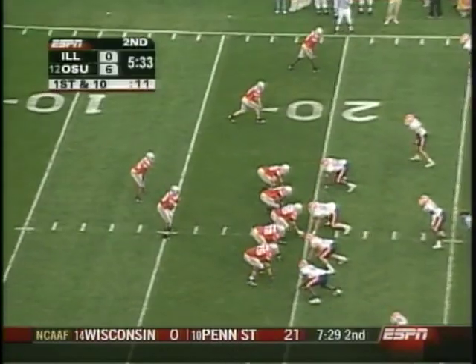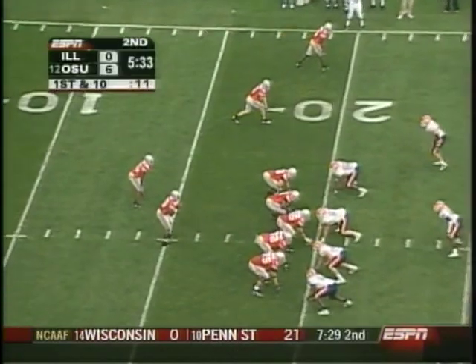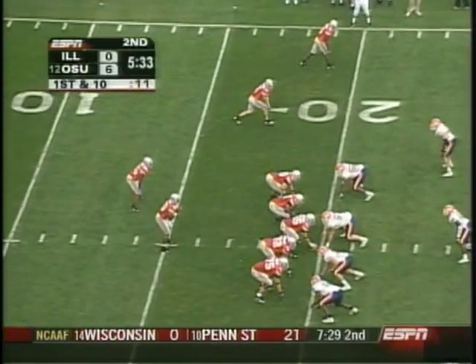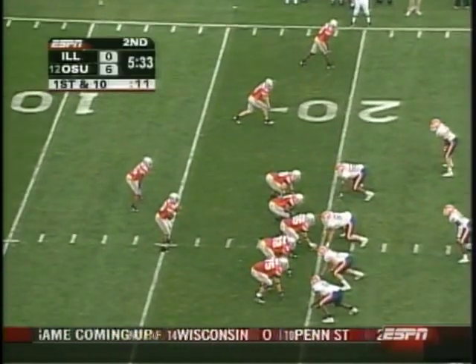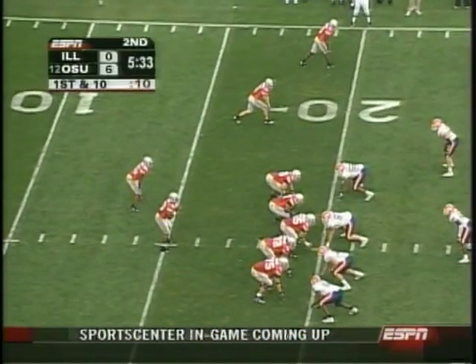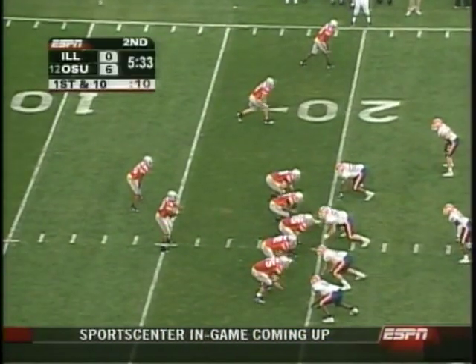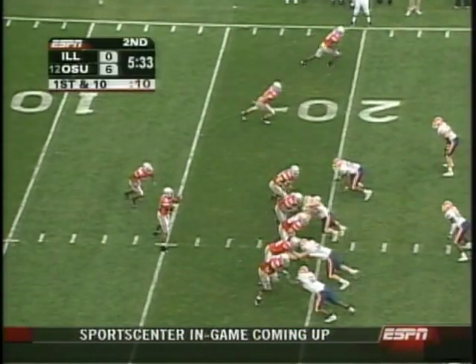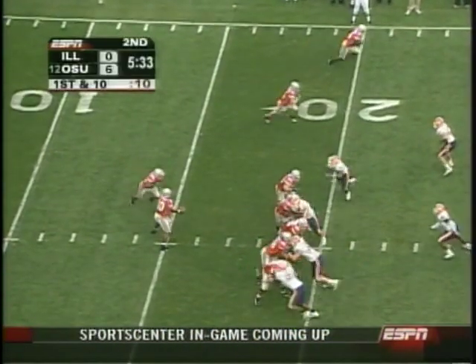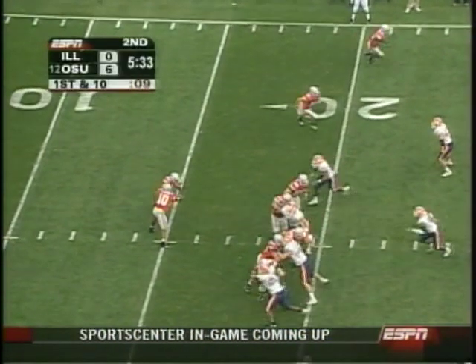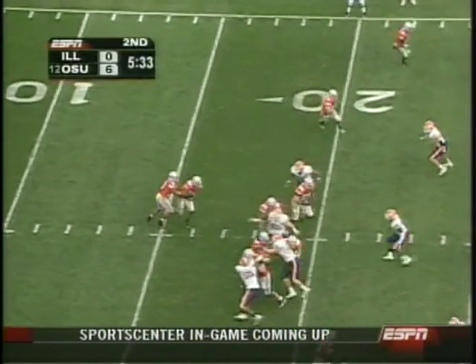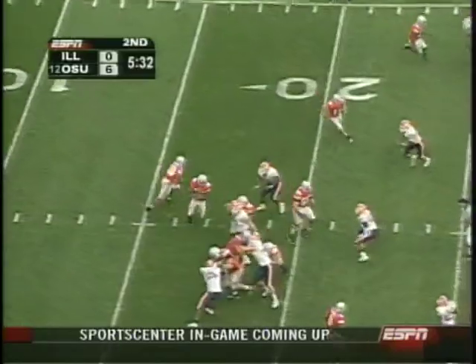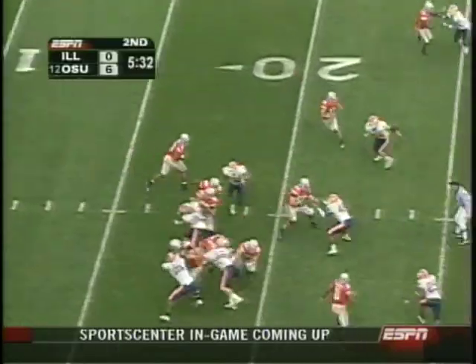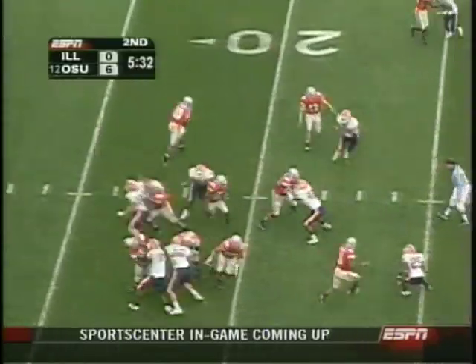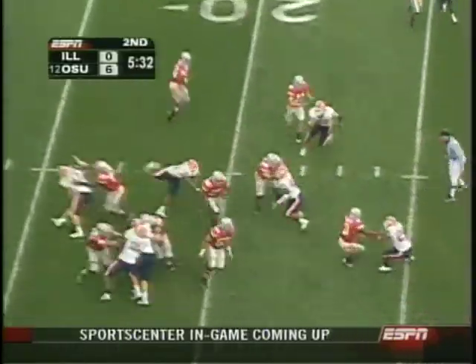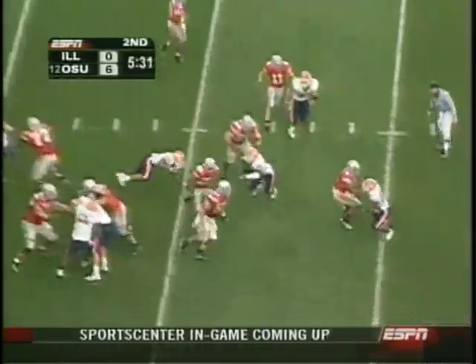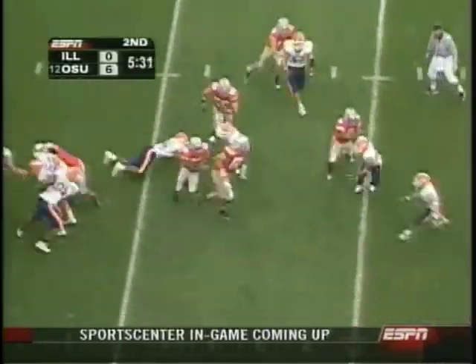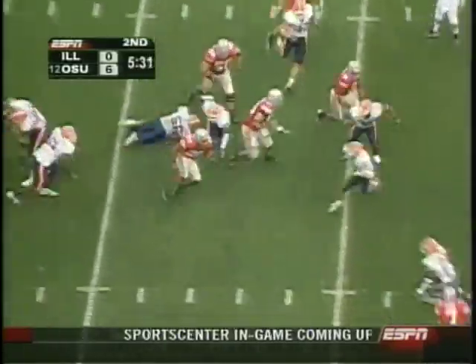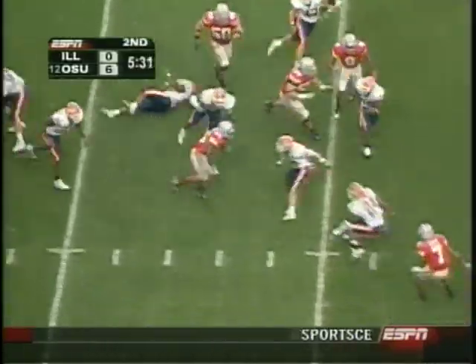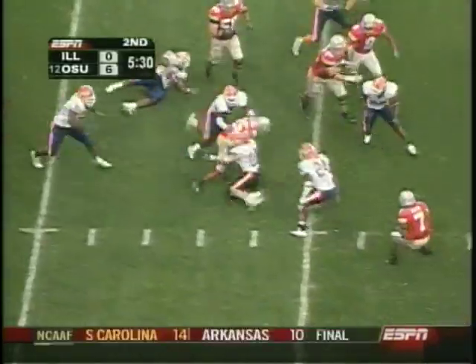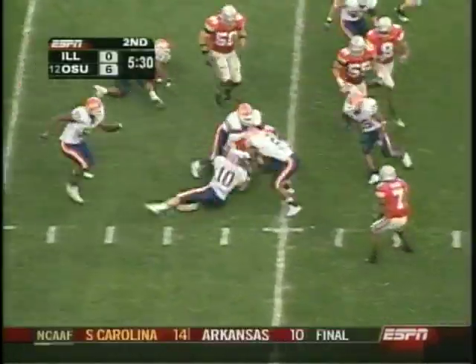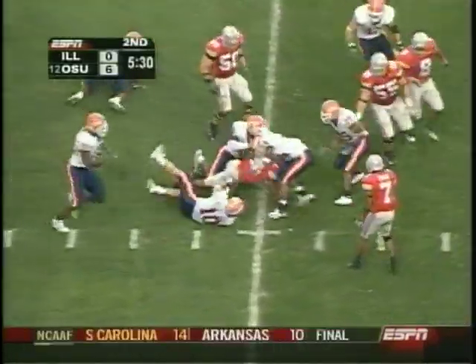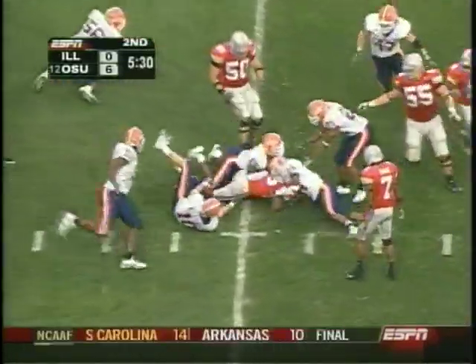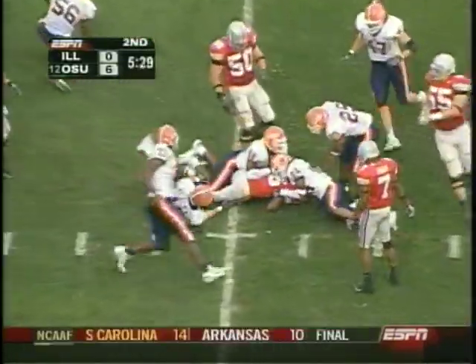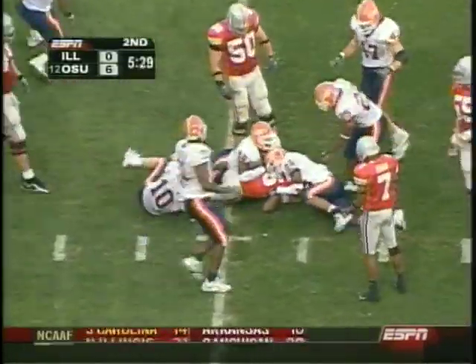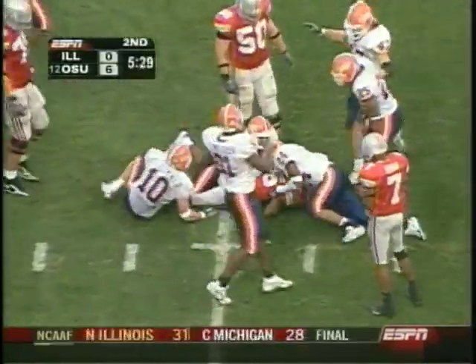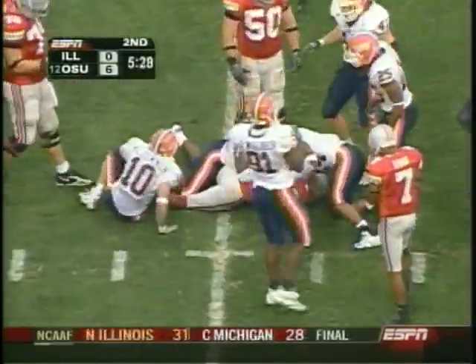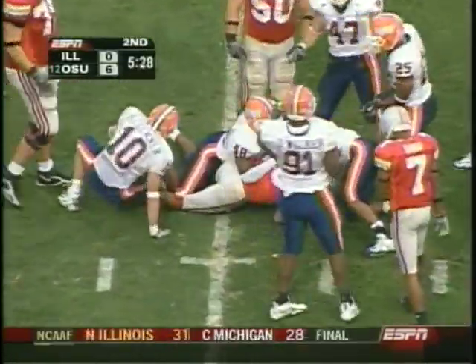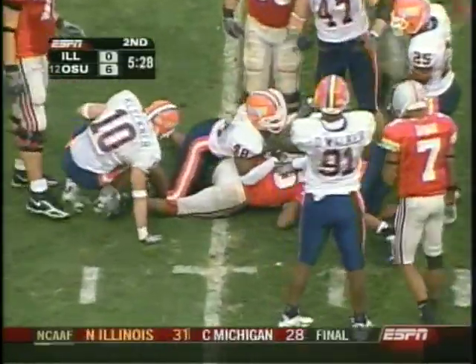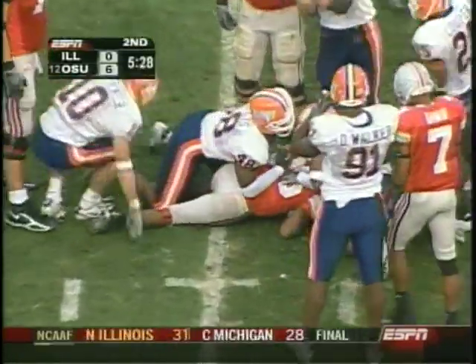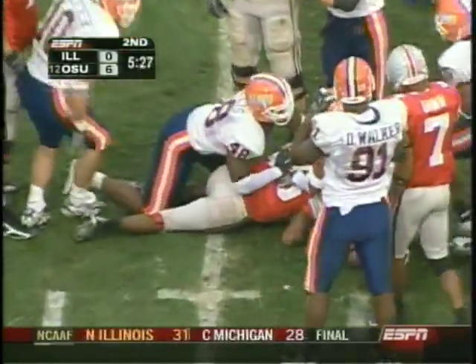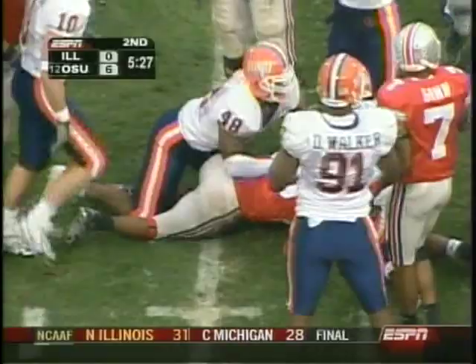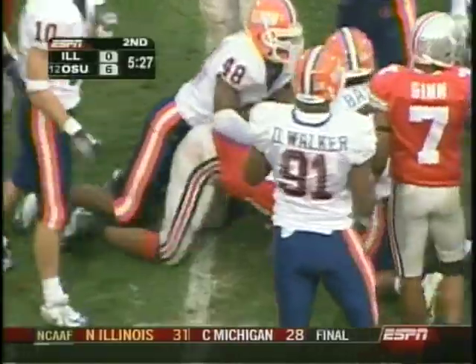Ball on the 20 yard line. Smith hands it off to Antonio Pittman. Good game for him, picks up five yards on first down.